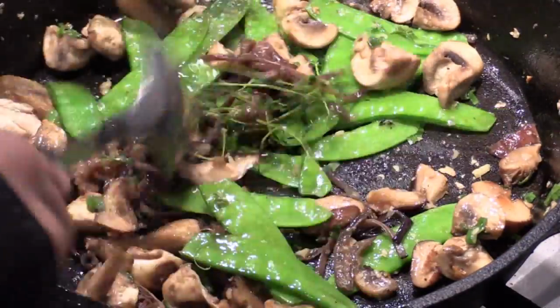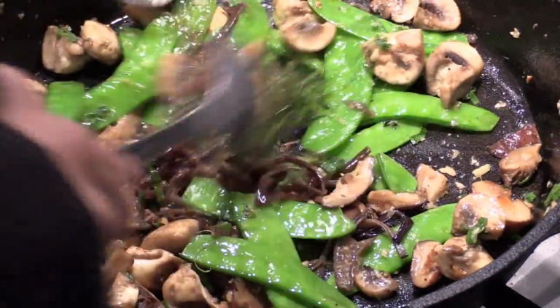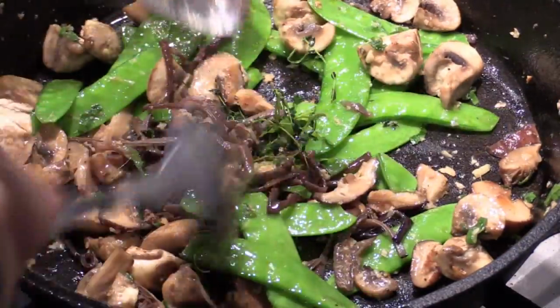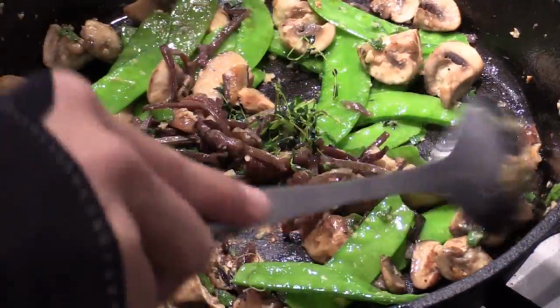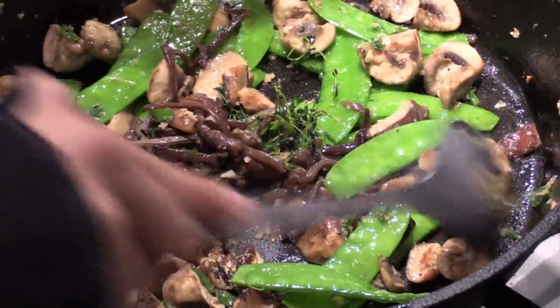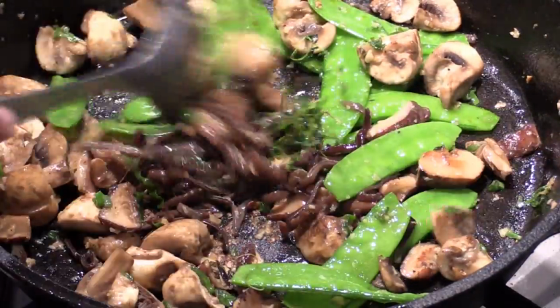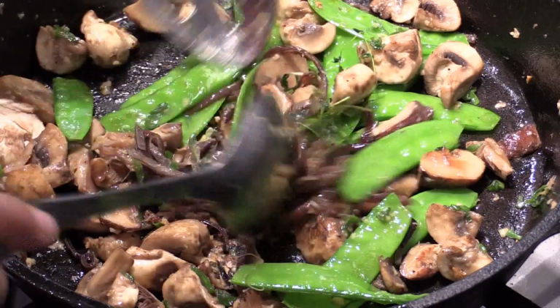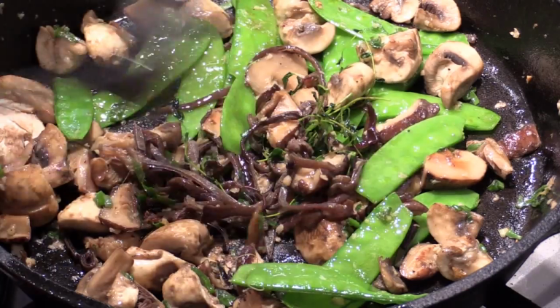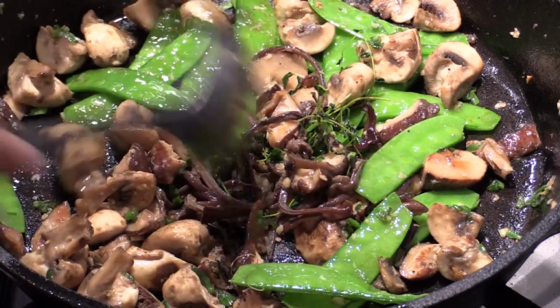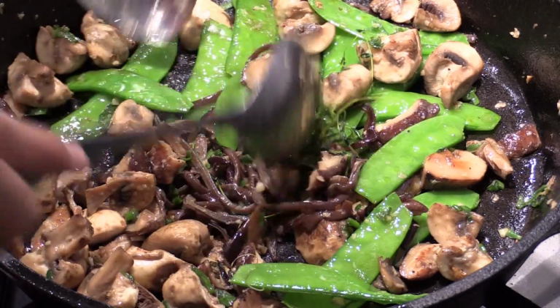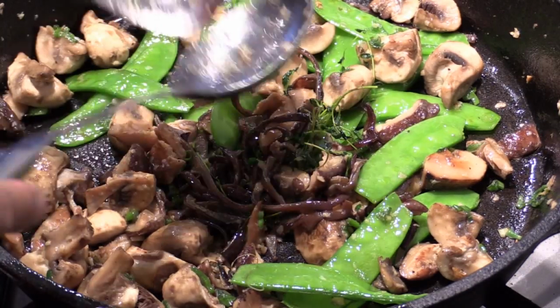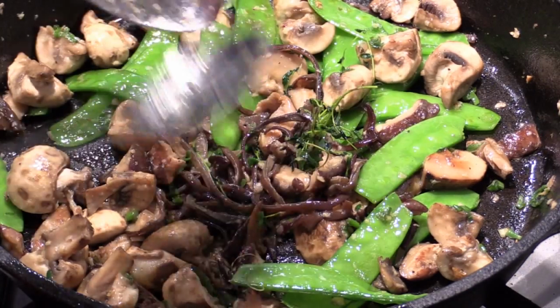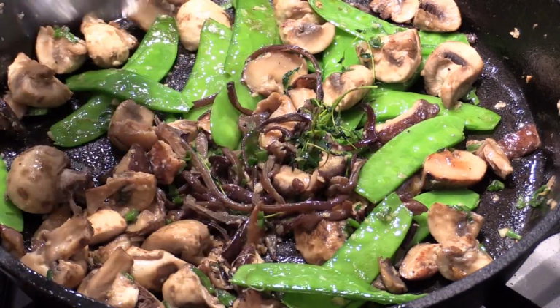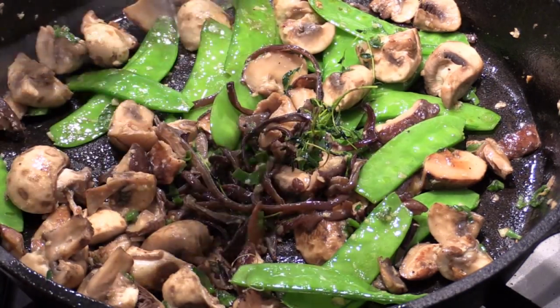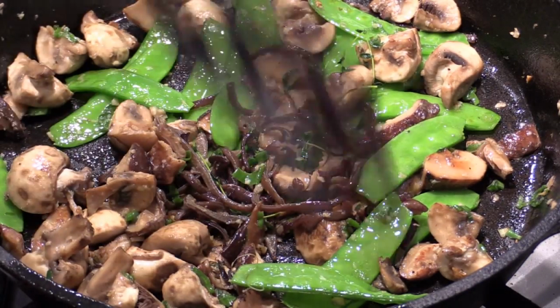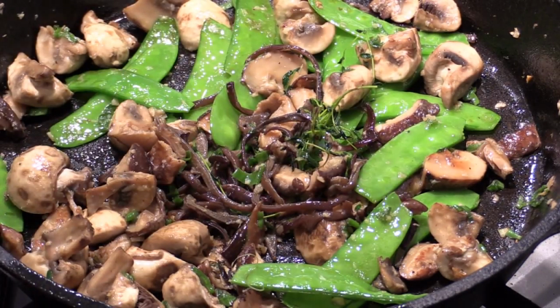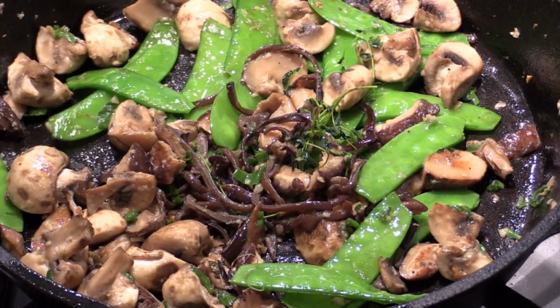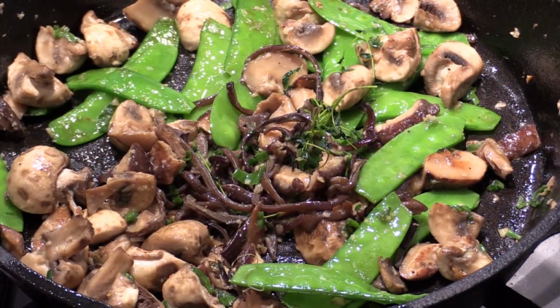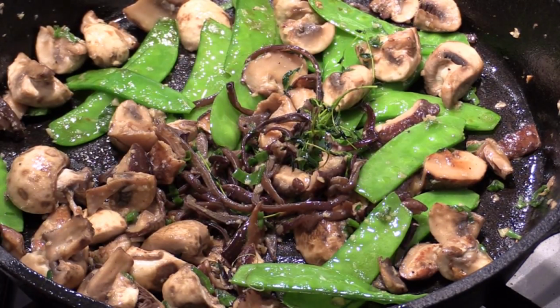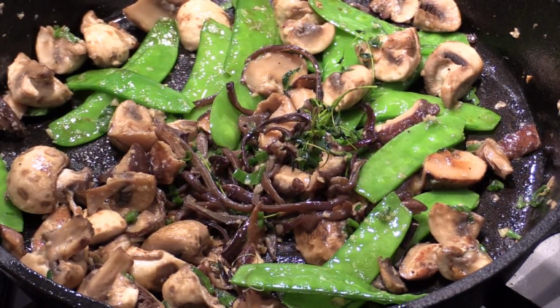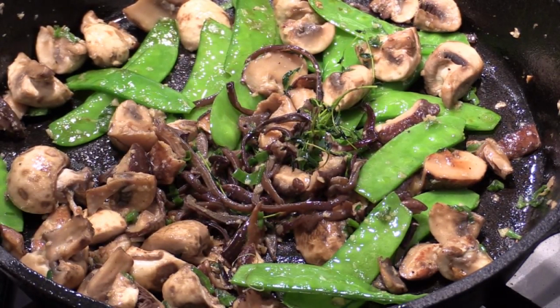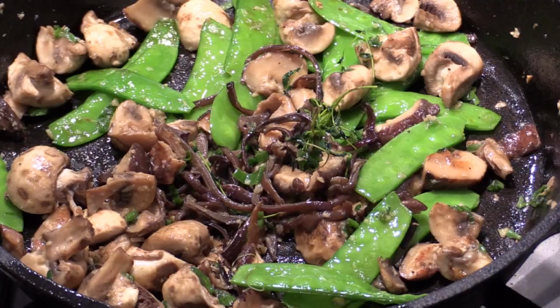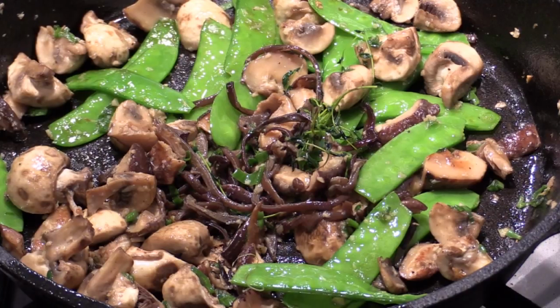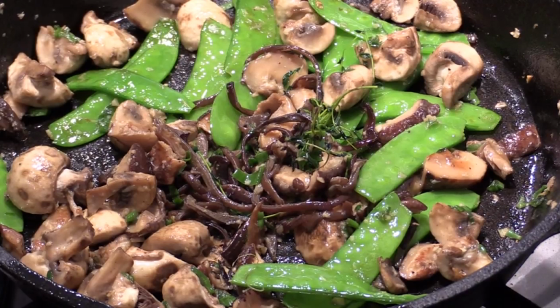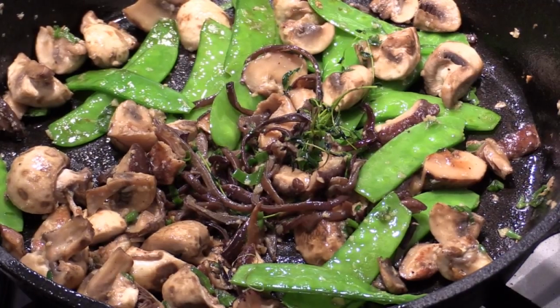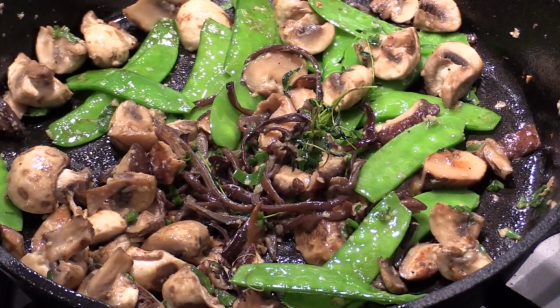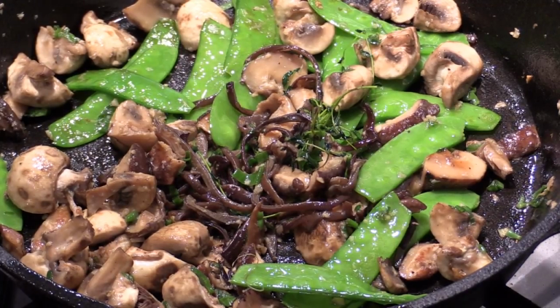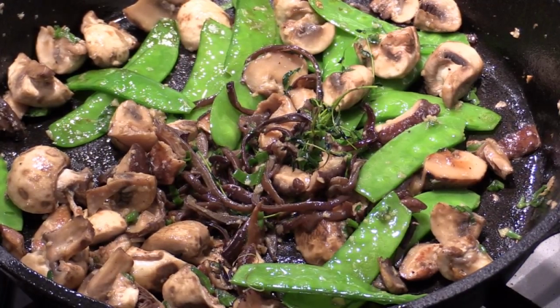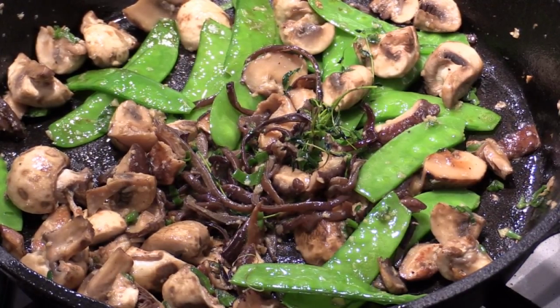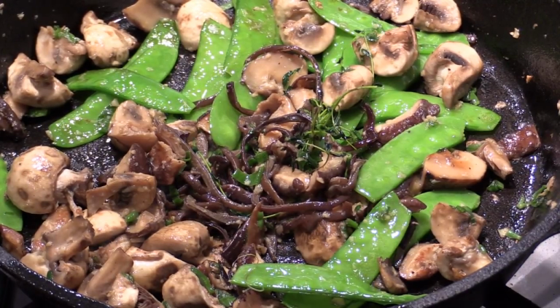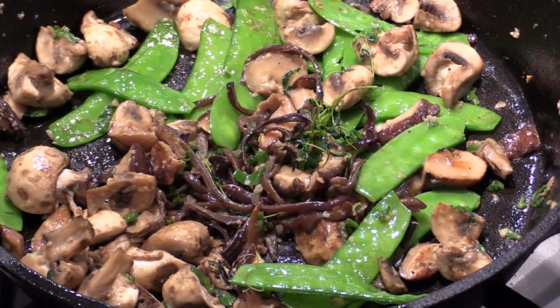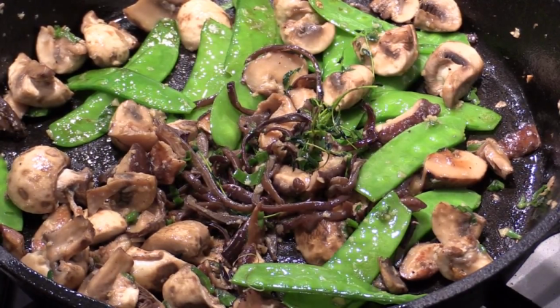That's good to eat. See how easy that is? Delicious. That'll be a great side dish. I hope you like the video. I'm Chef Tom. Thank you for watching. I'll see you next time. Bye.